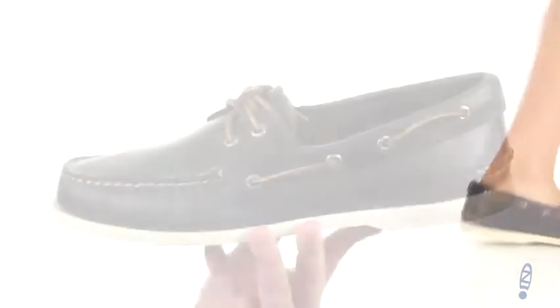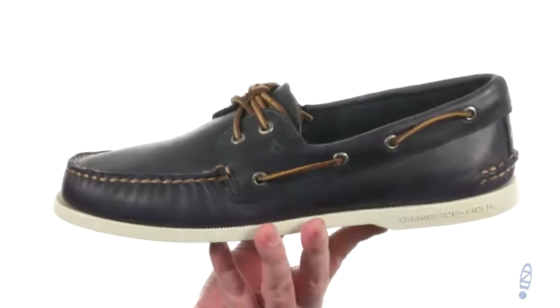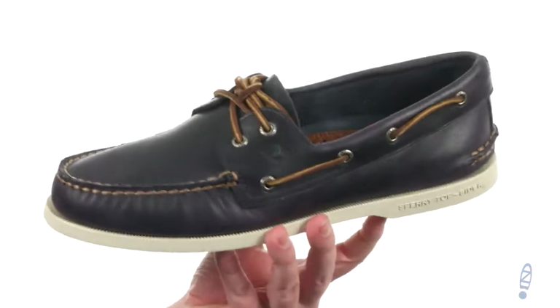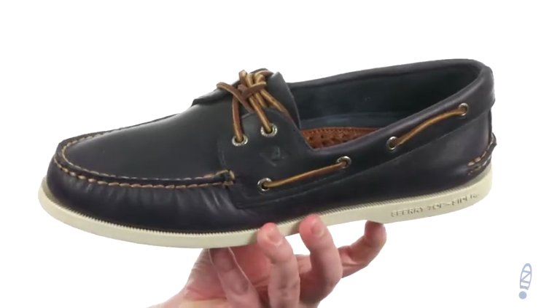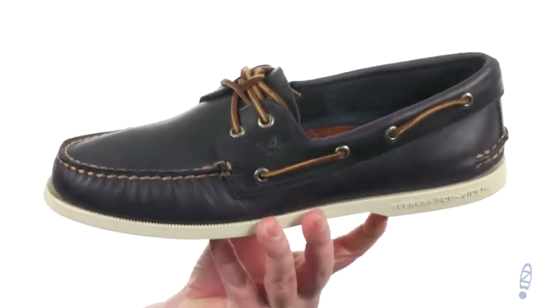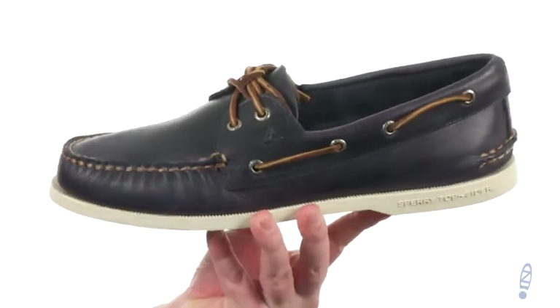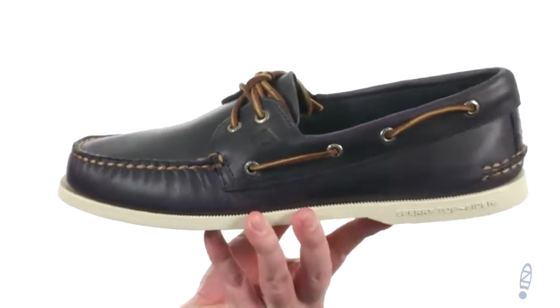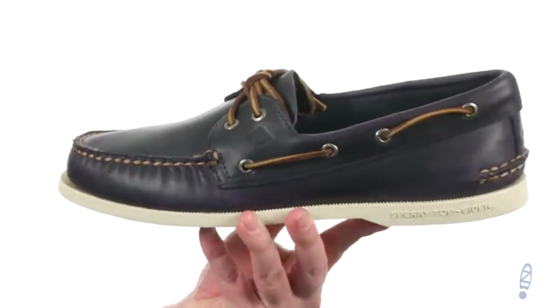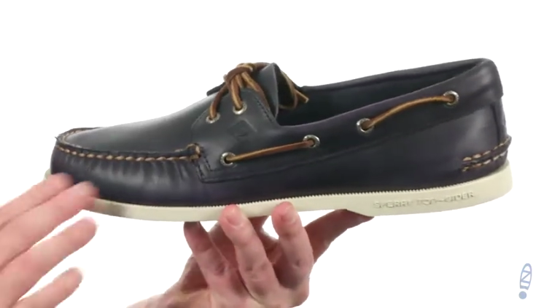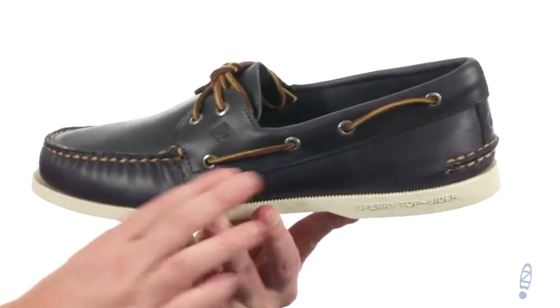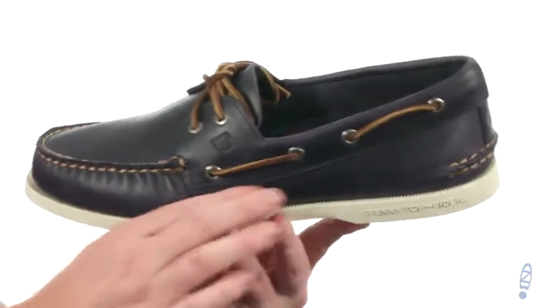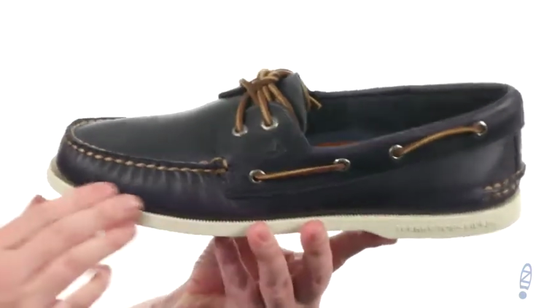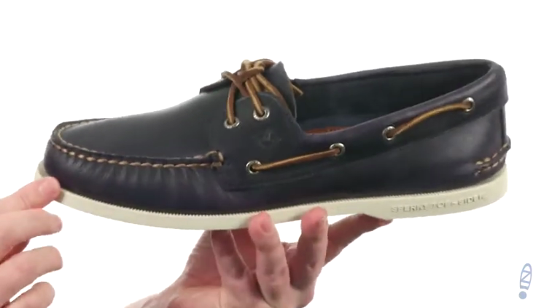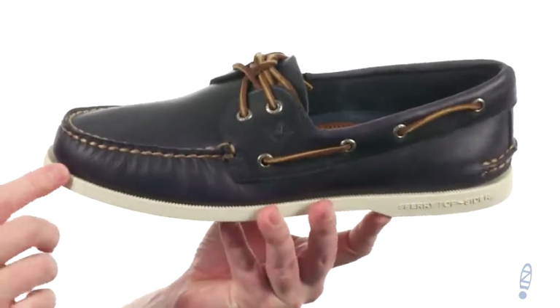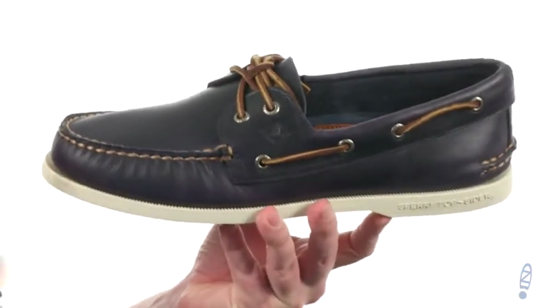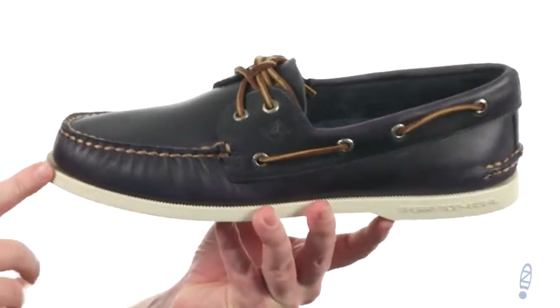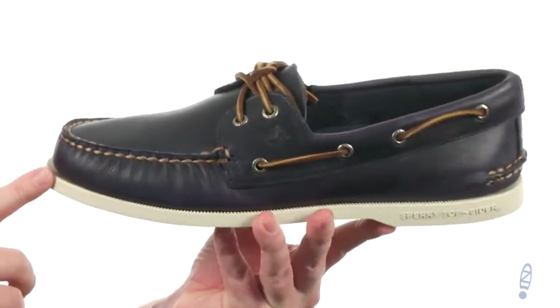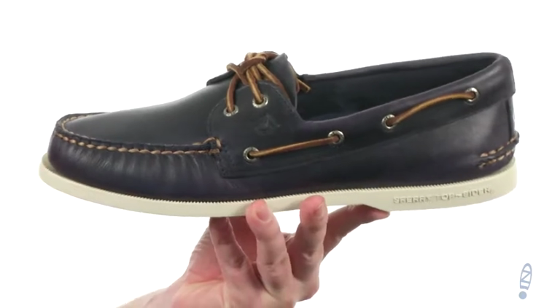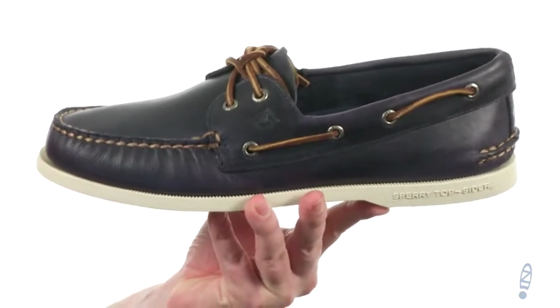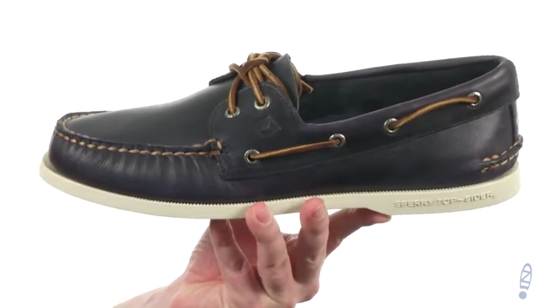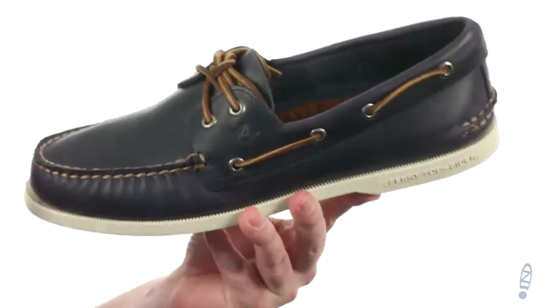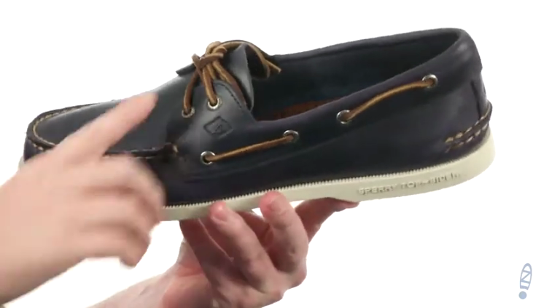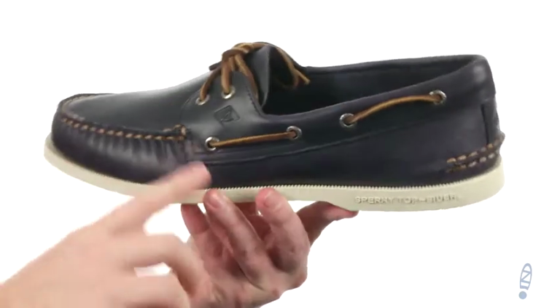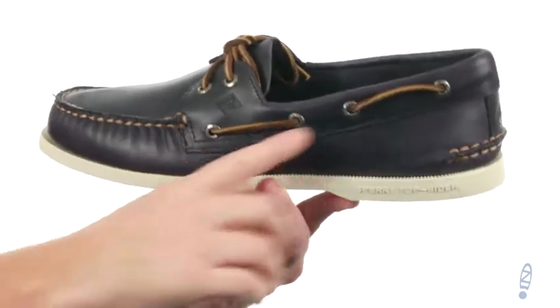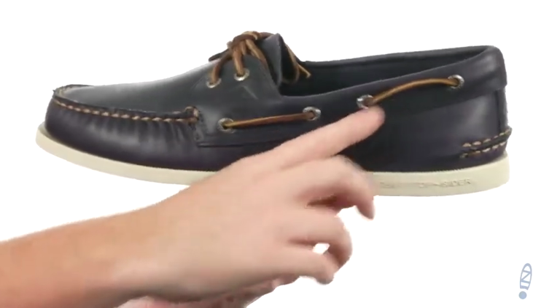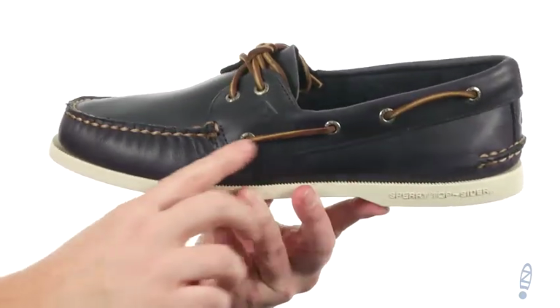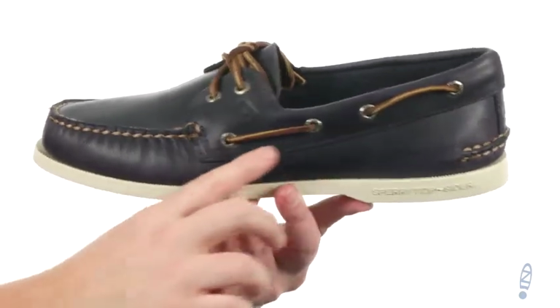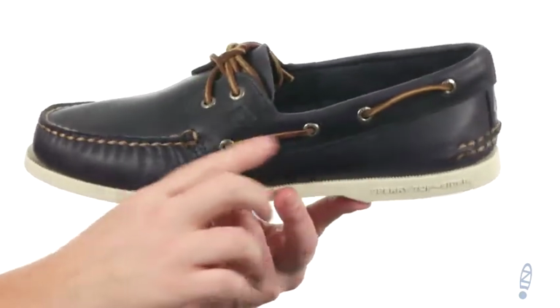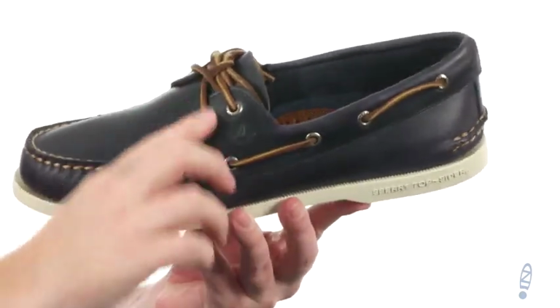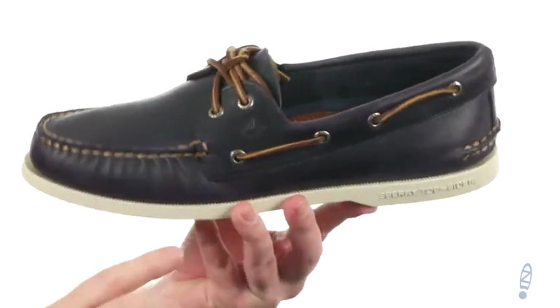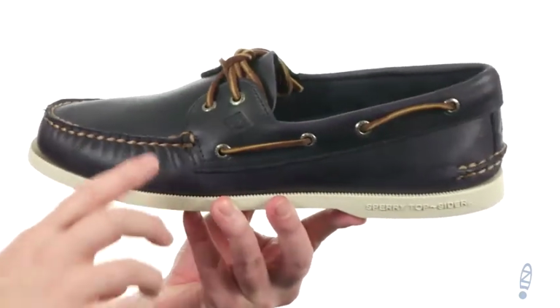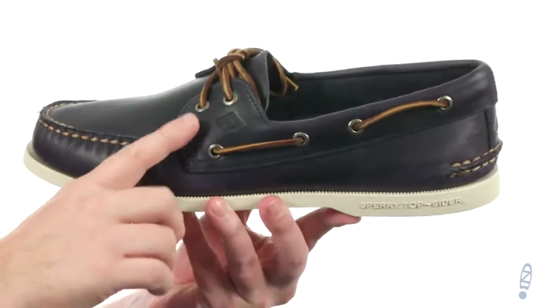This shoe is going to give you some classic boat shoe styling. It's made with a hand-sewn leather on the upper, available in a few different colors to choose from. You've got the leather laces with 360 degree lacing on top of that.